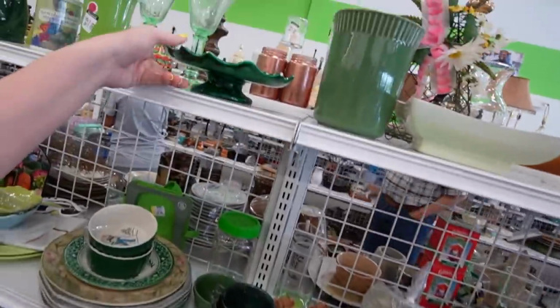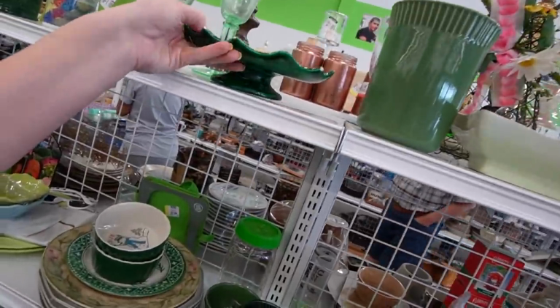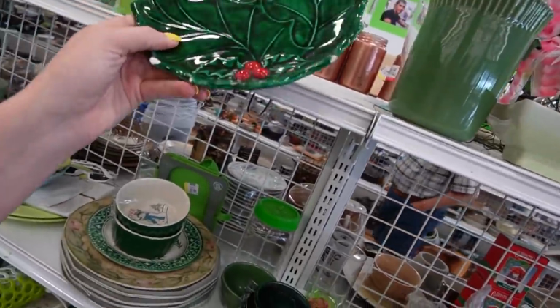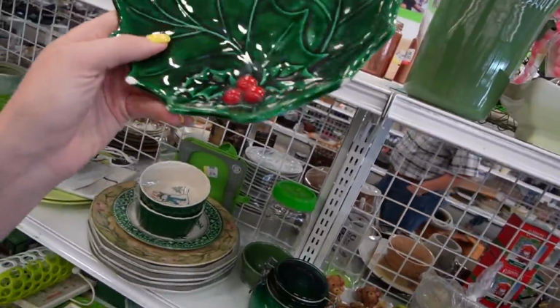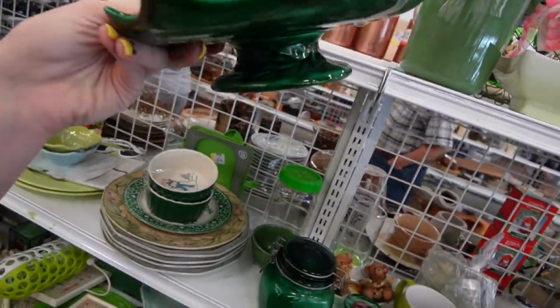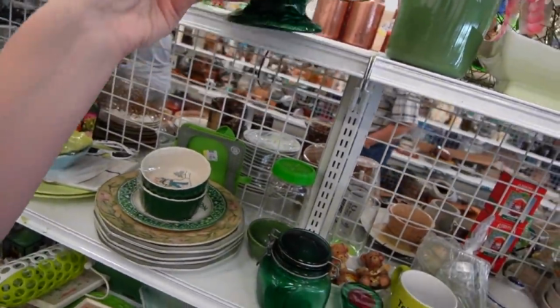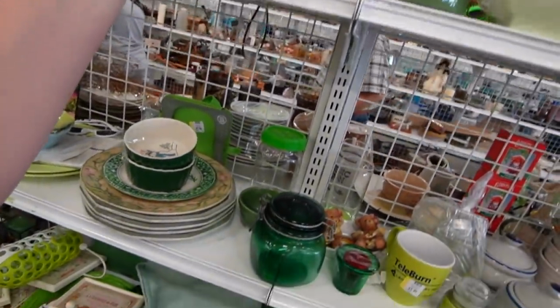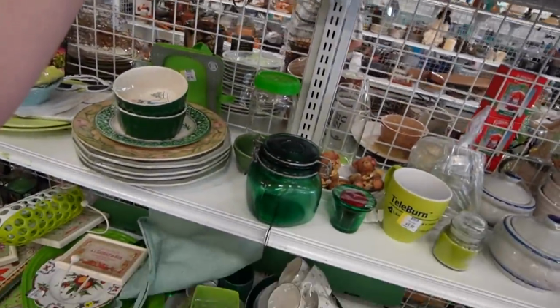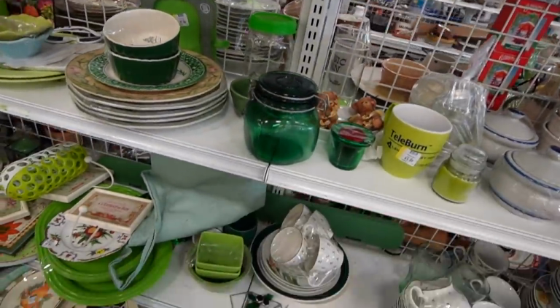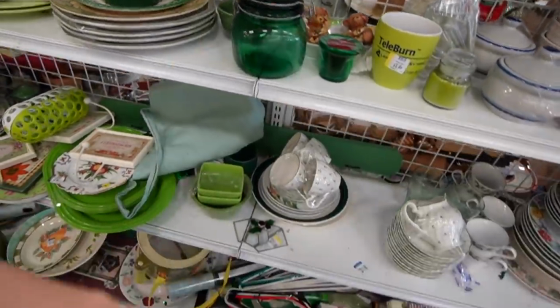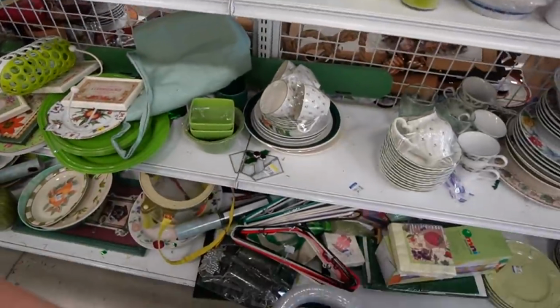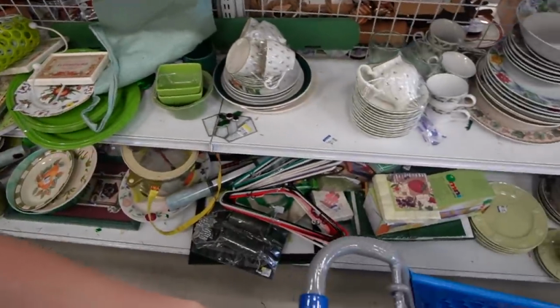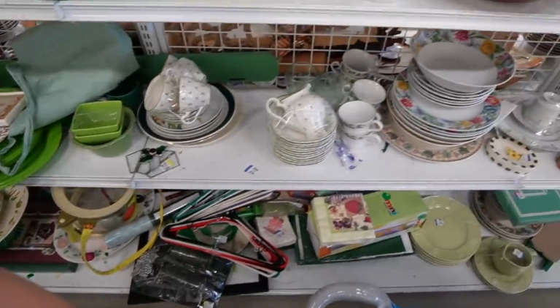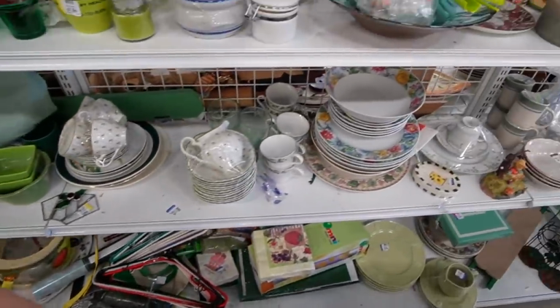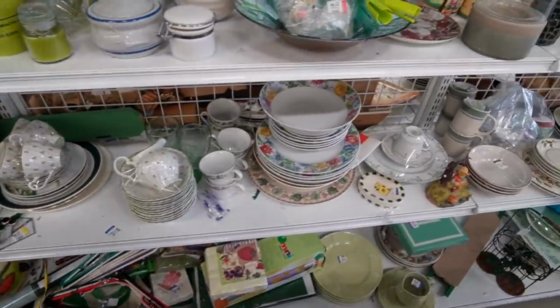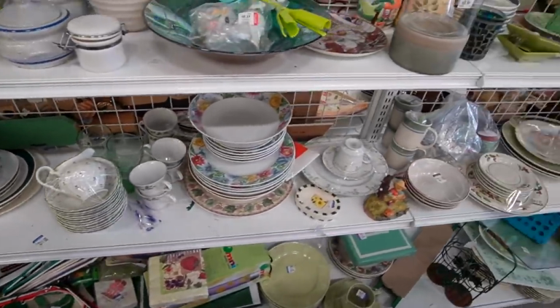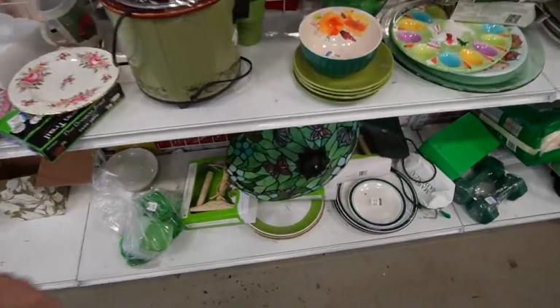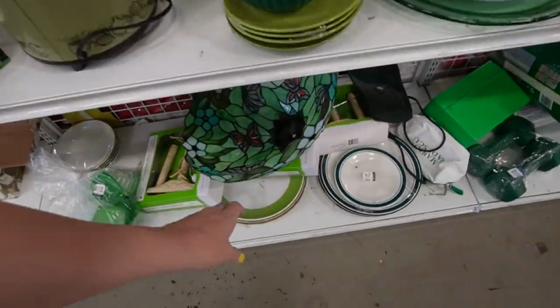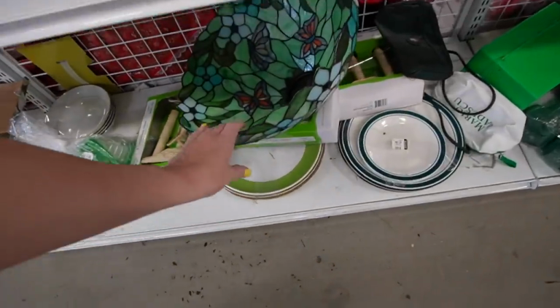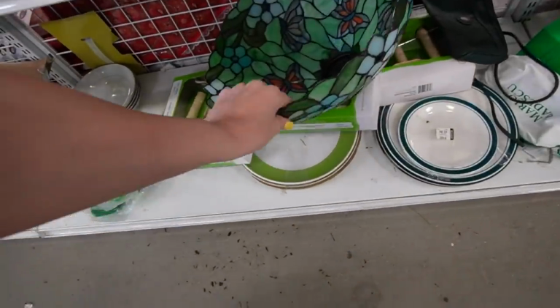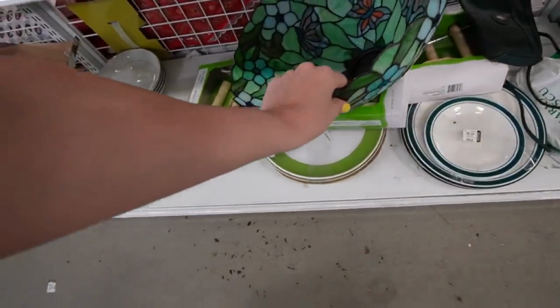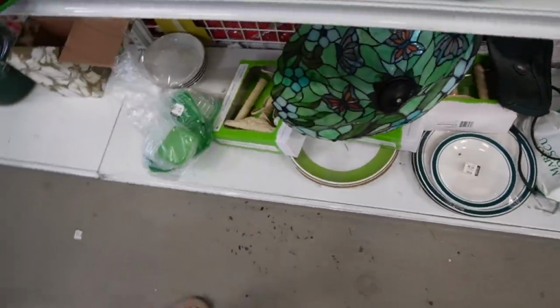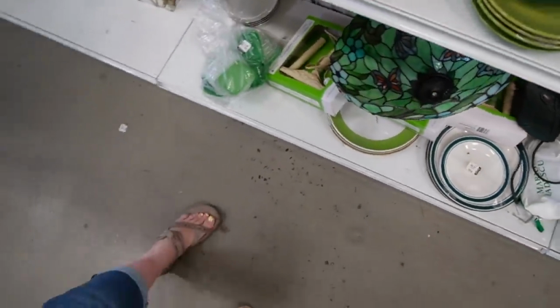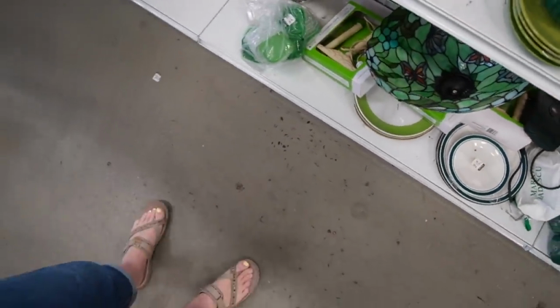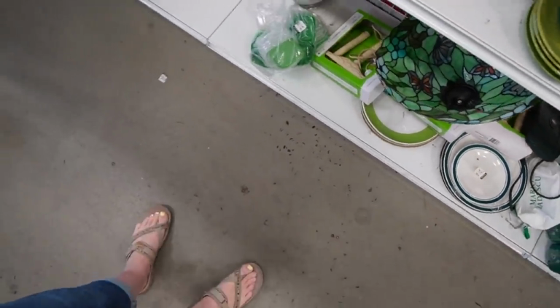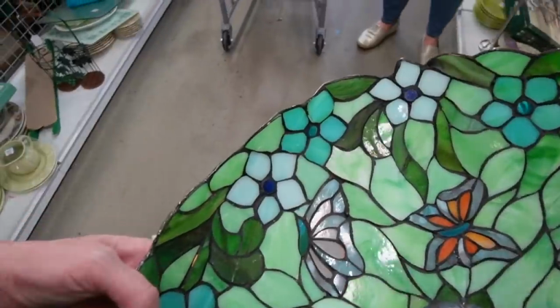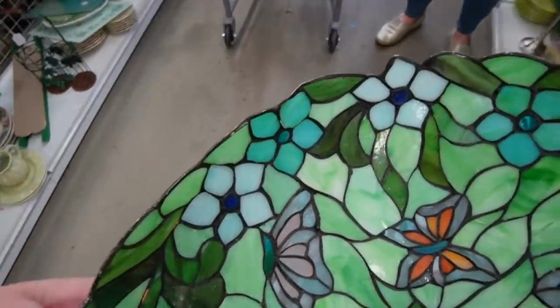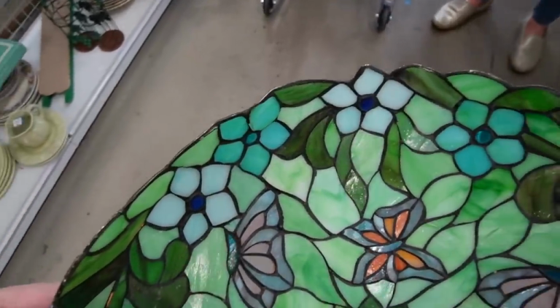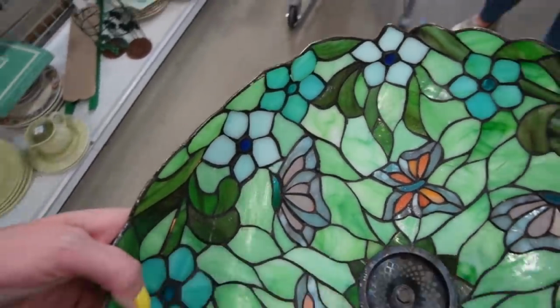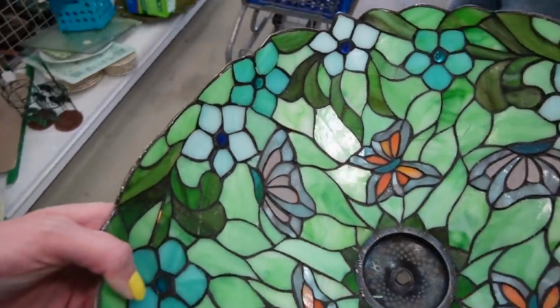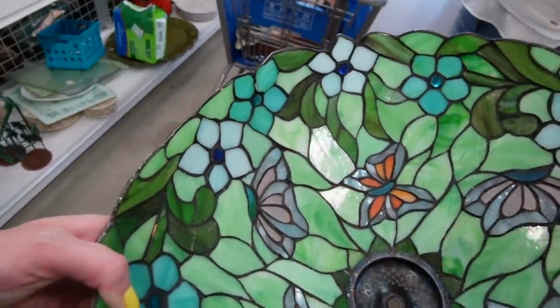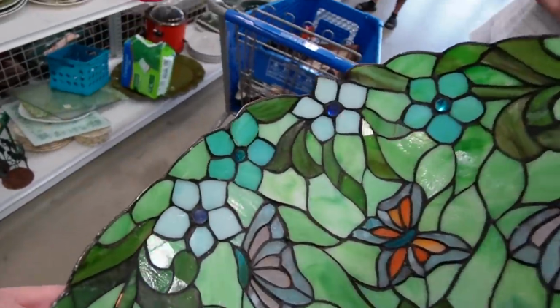Yep, that's the same one that's been there a while — it's all chipped up unfortunately. It's a really pretty butterfly shade. It's mine — I appreciate the heads up.